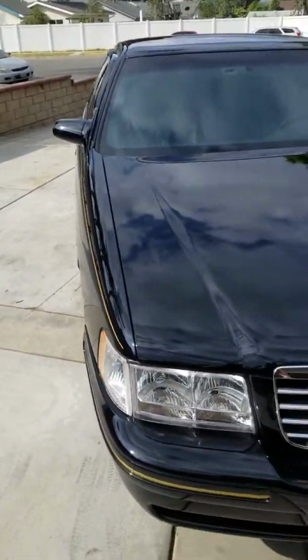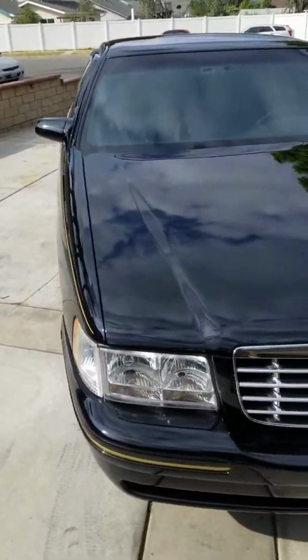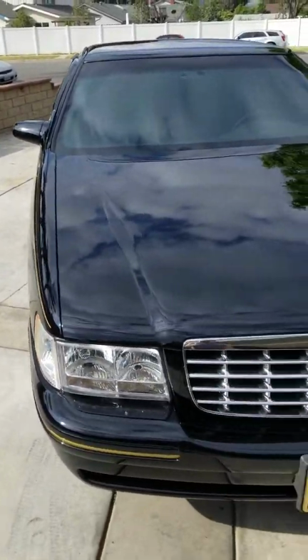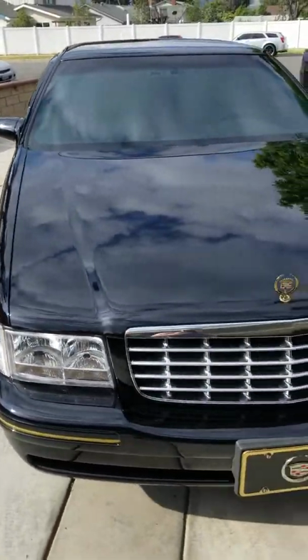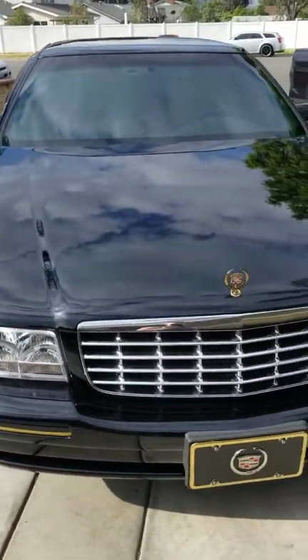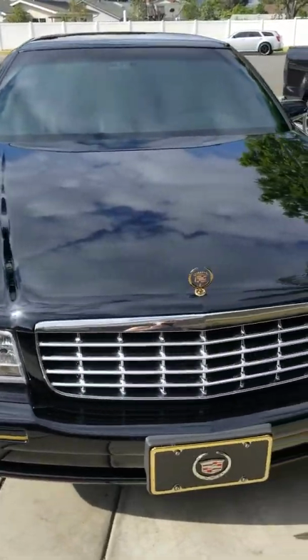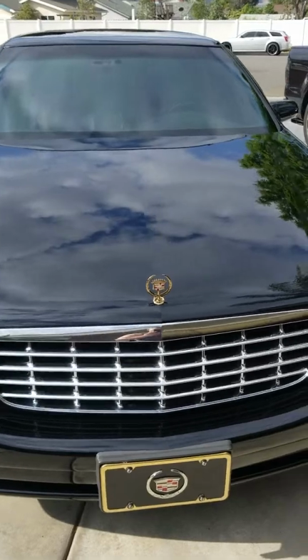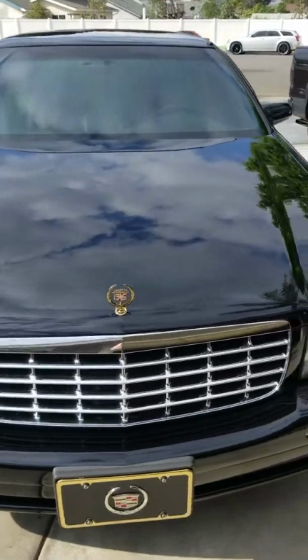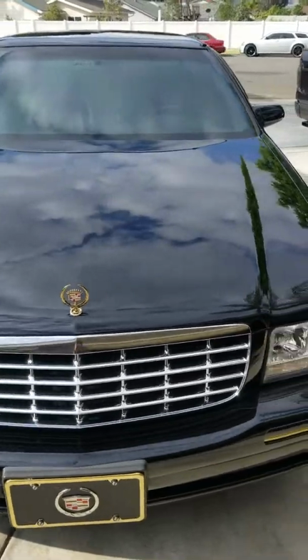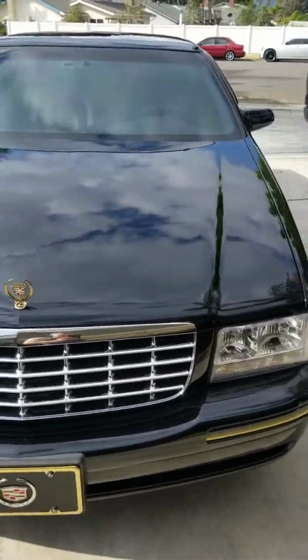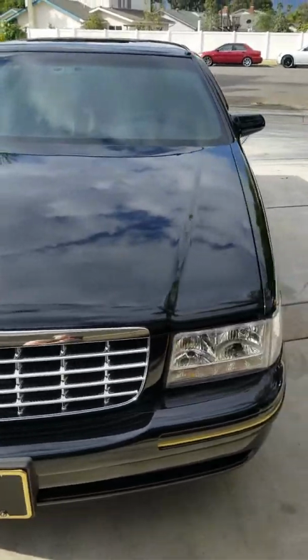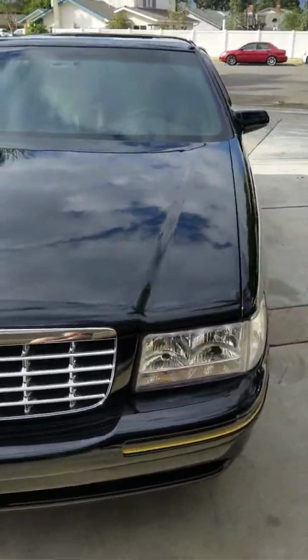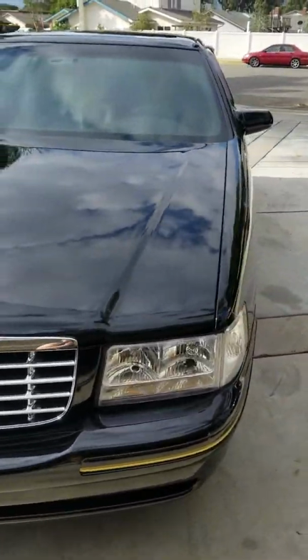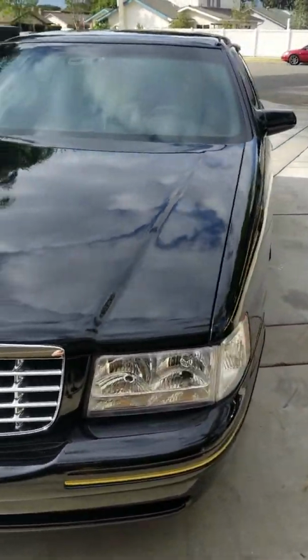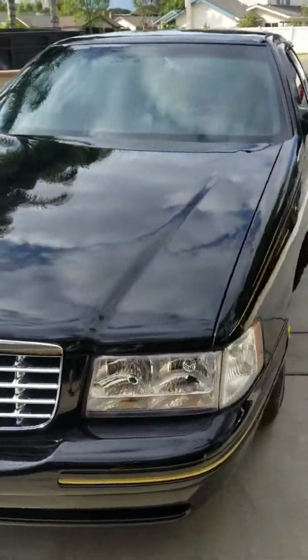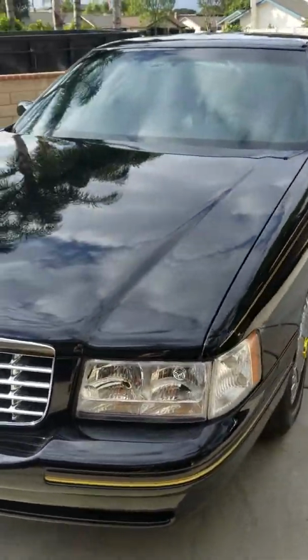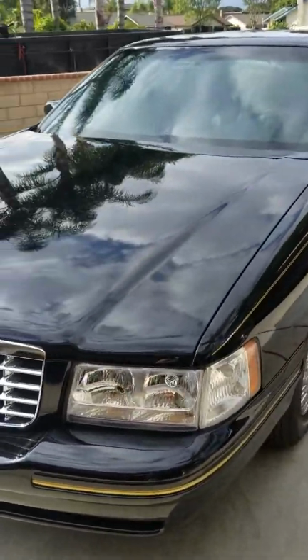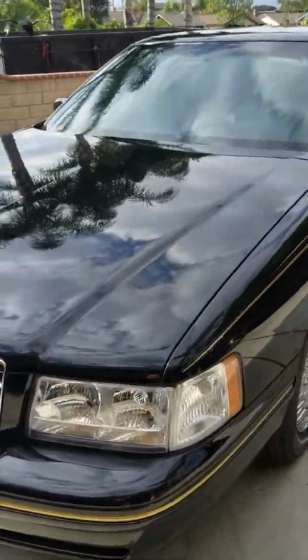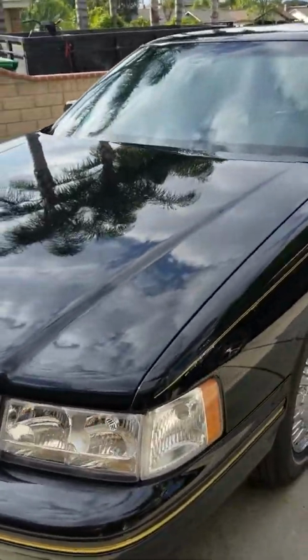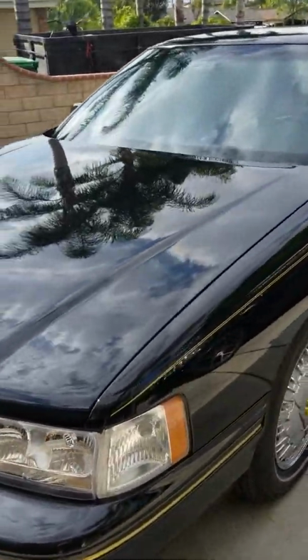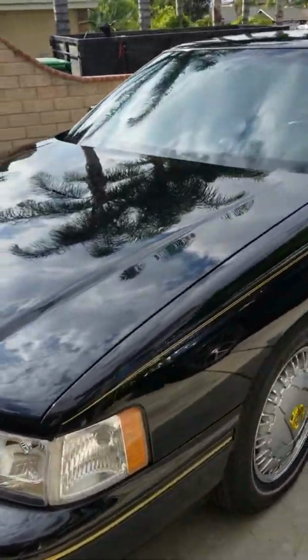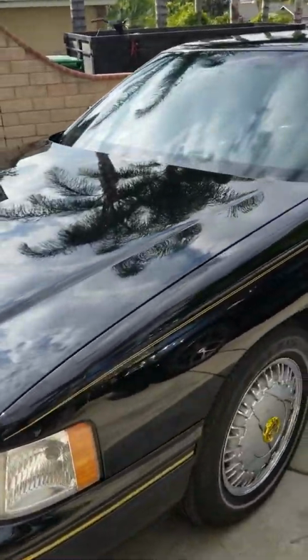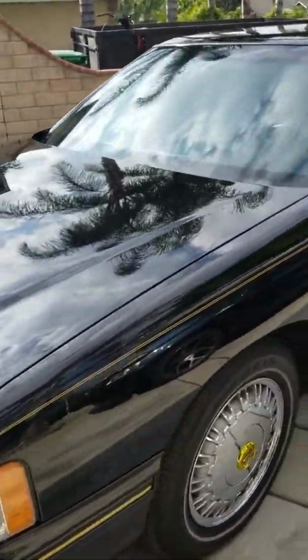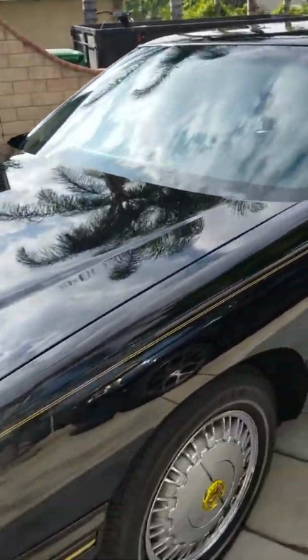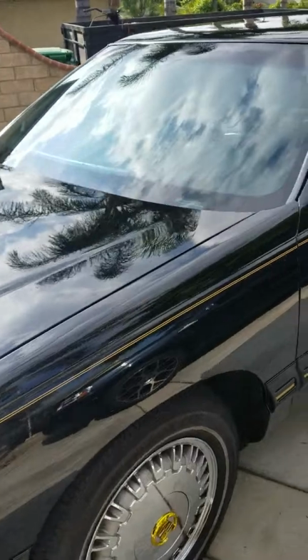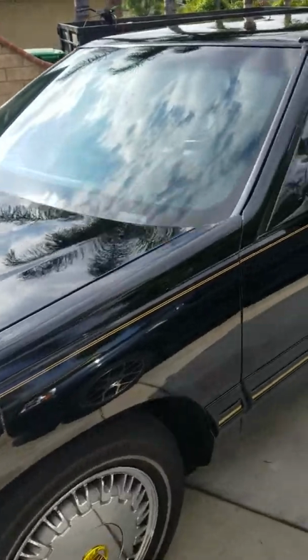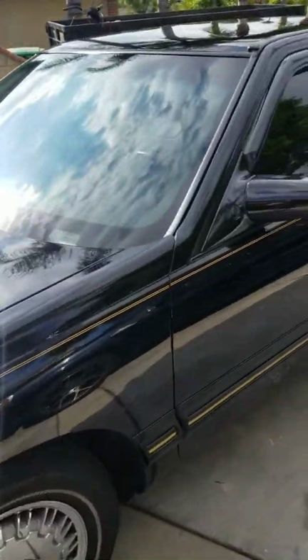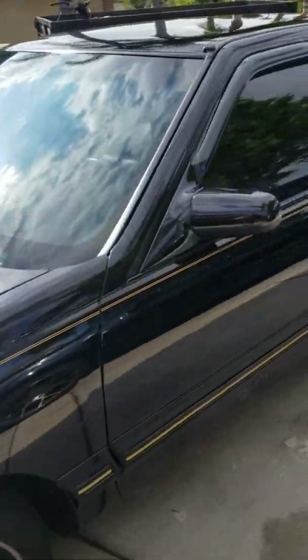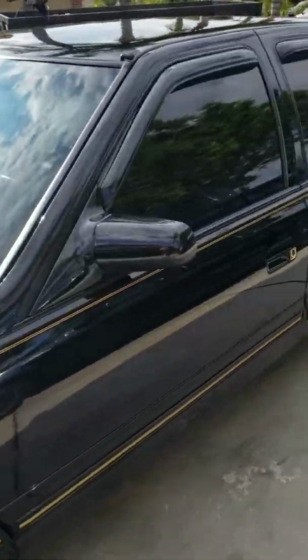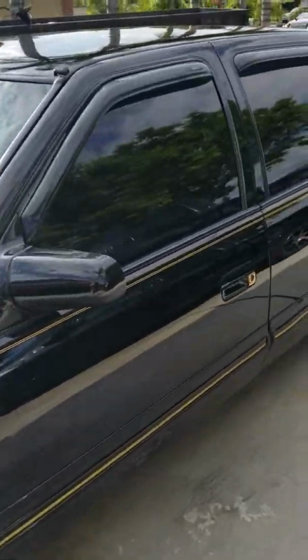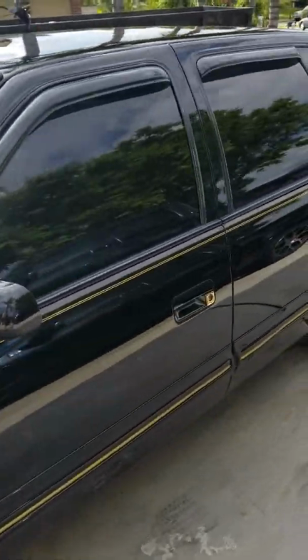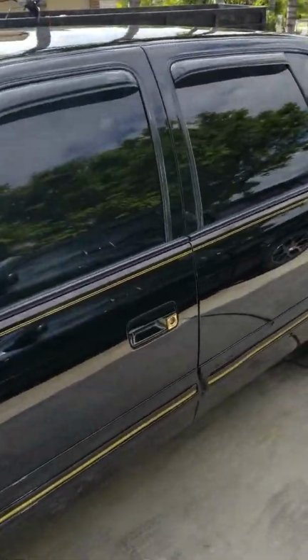Windshield's perfect. Grille, headlights — no discoloration. The lights work the way they're supposed to: headlights, turn signals, marker lights.